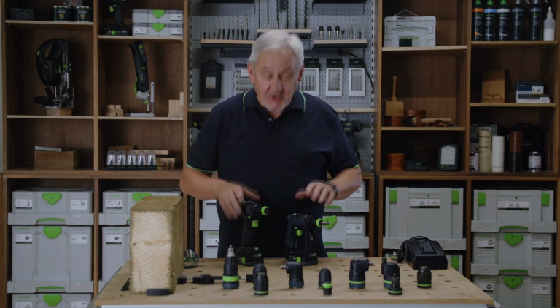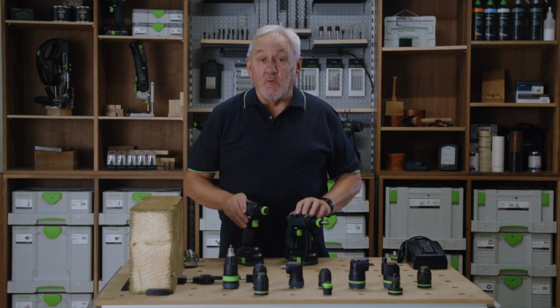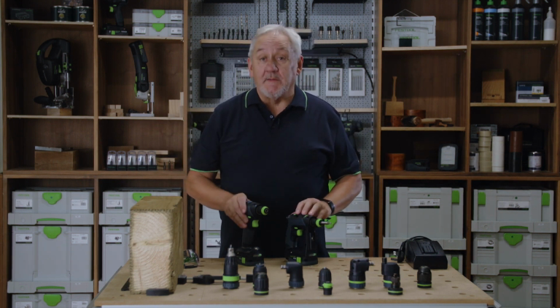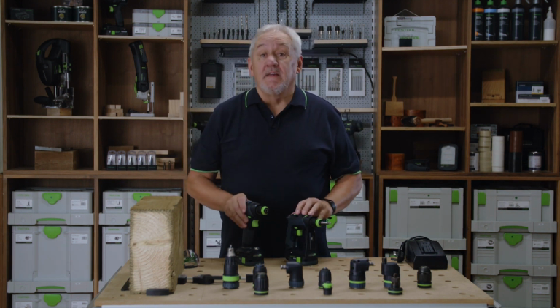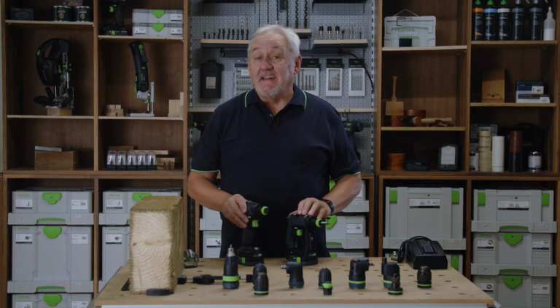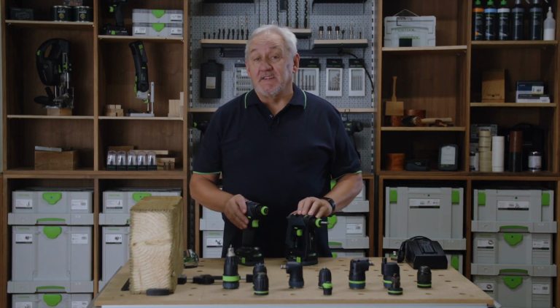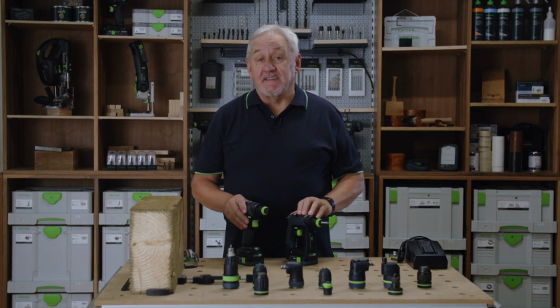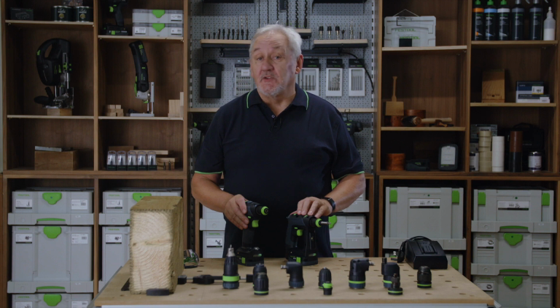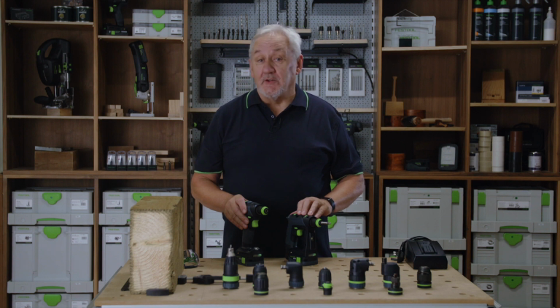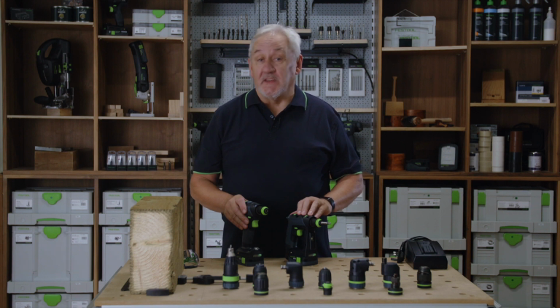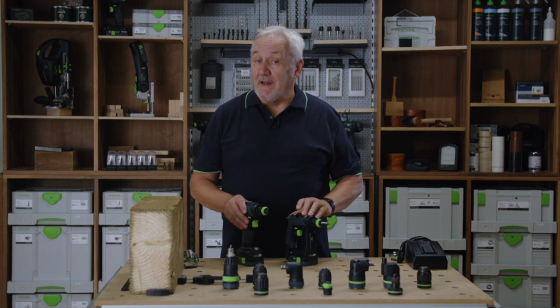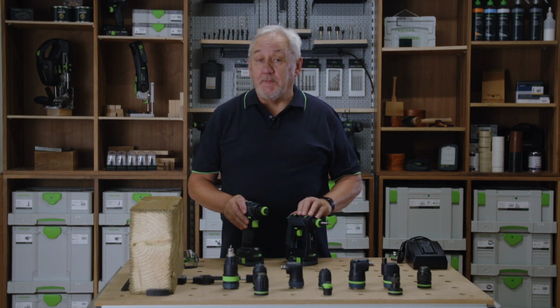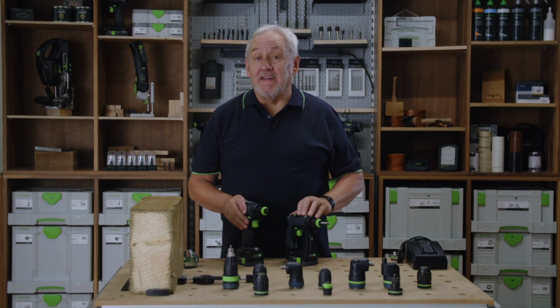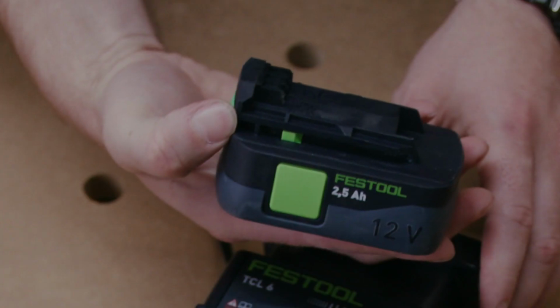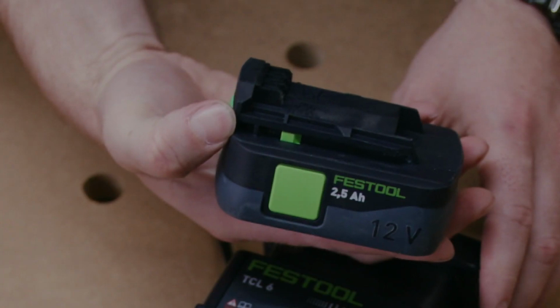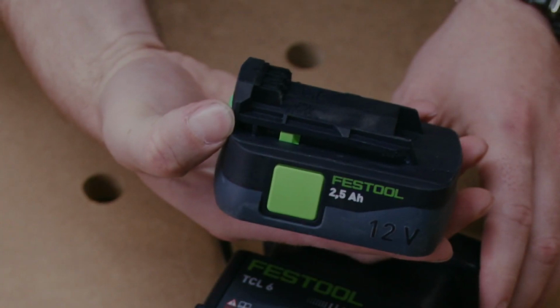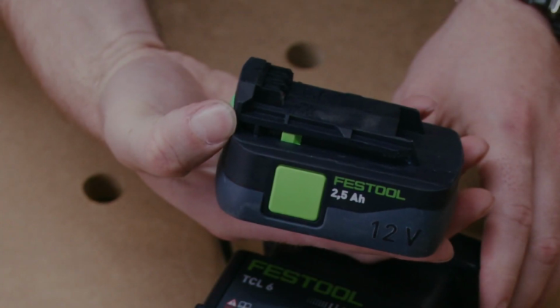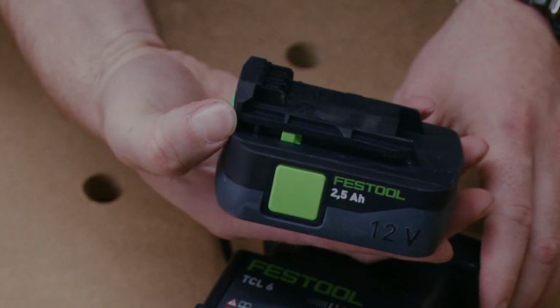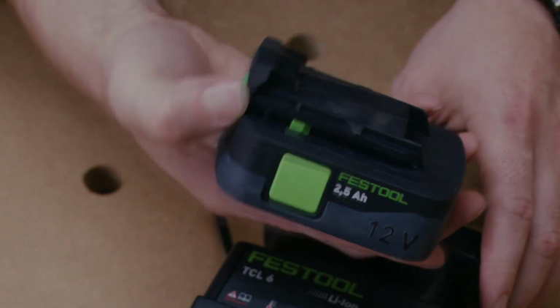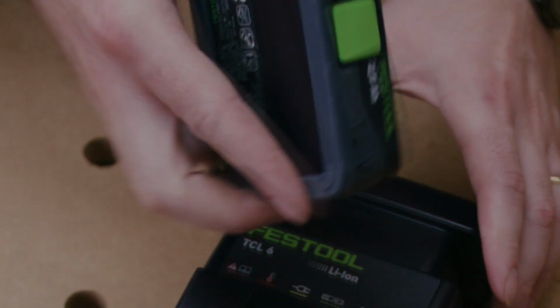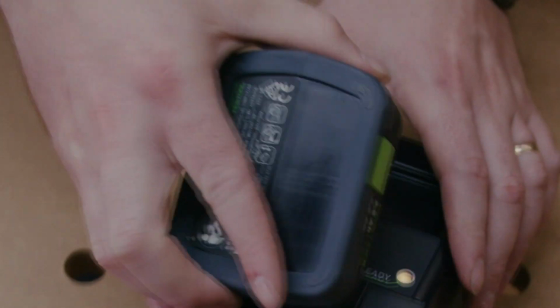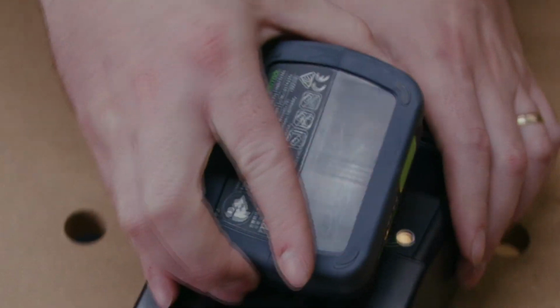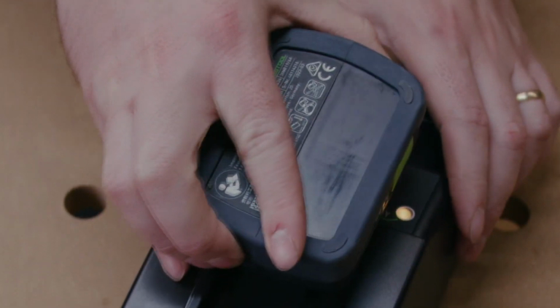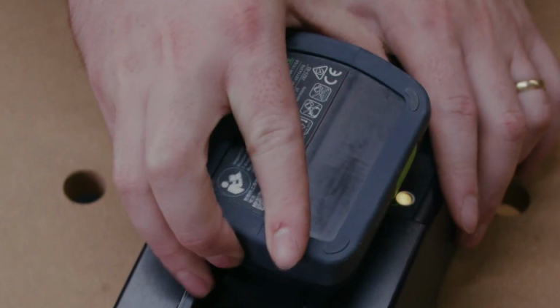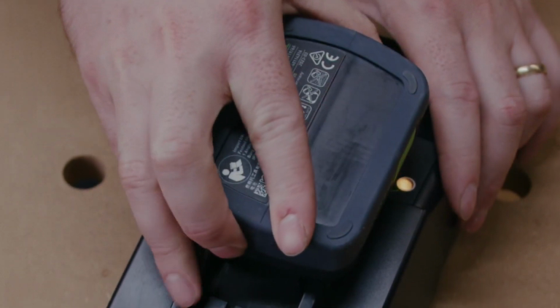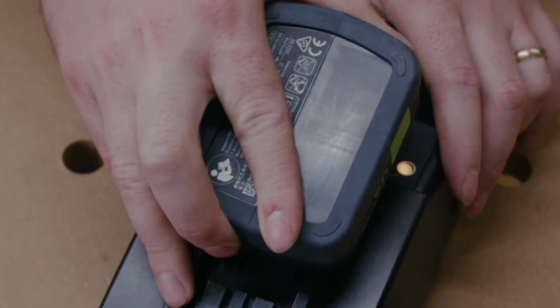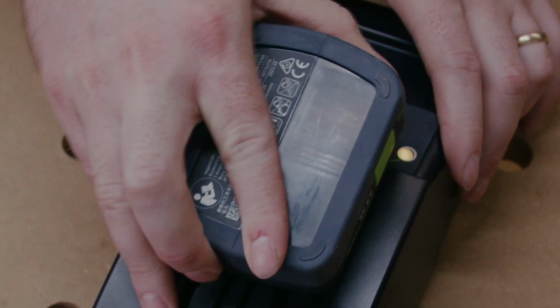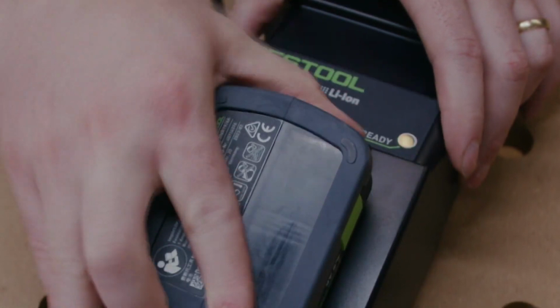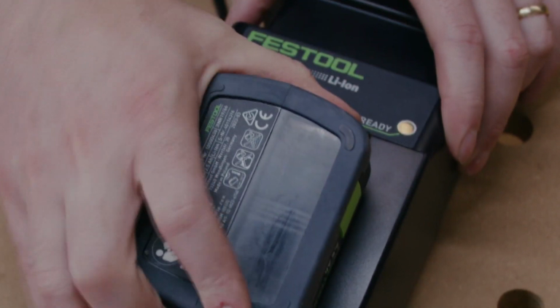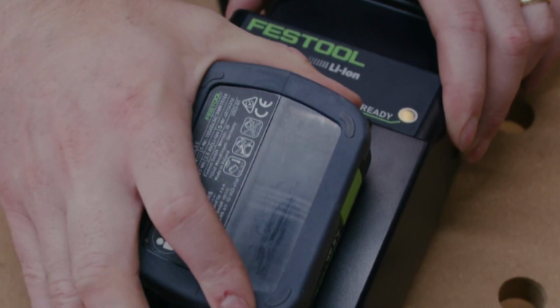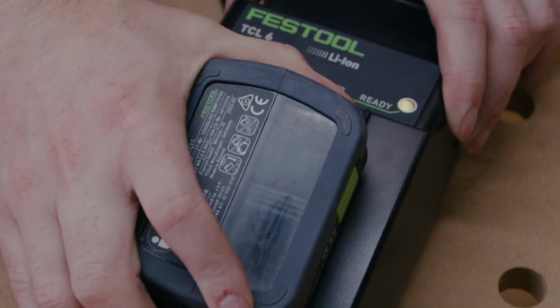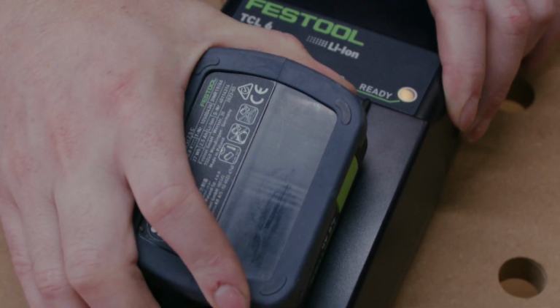Small and well equipped, the CXS and TXS drill driver comes with a compact 10.8 volt 2.5 amp hour battery pack, and it's compatible with all chargers in the 18 volt cordless range. Charging time is 30 minutes to ready.